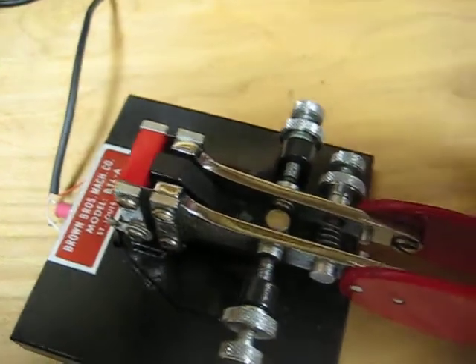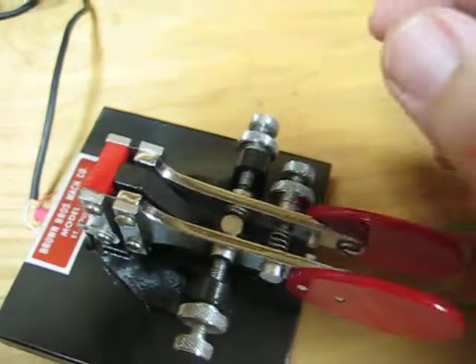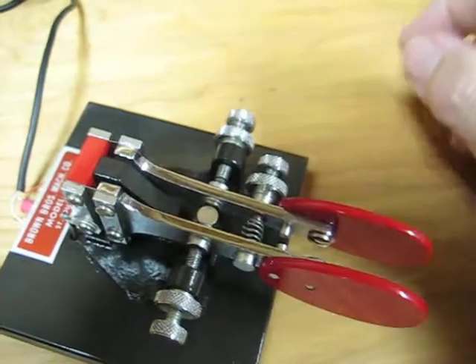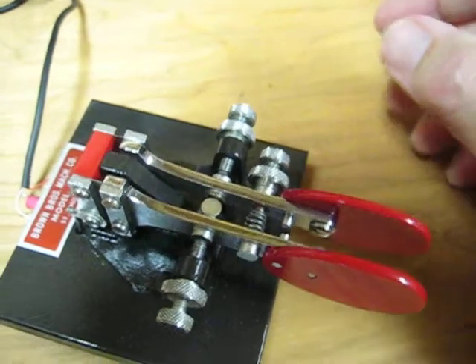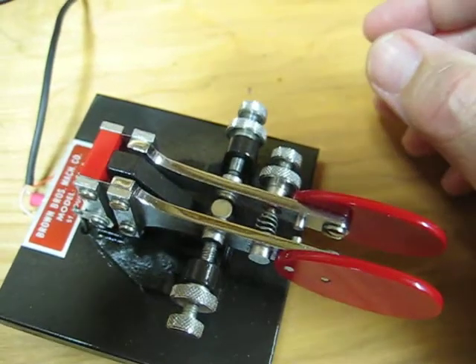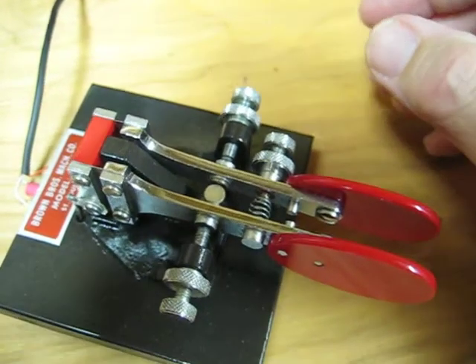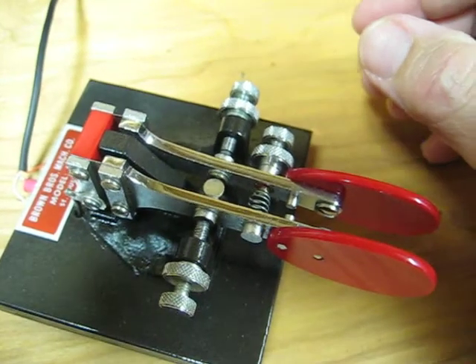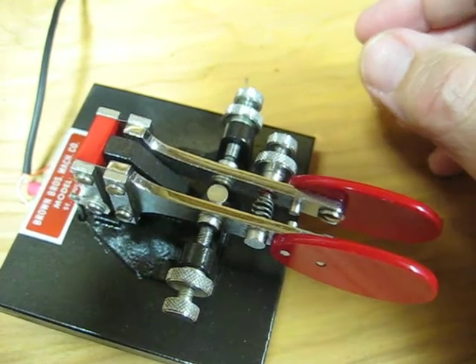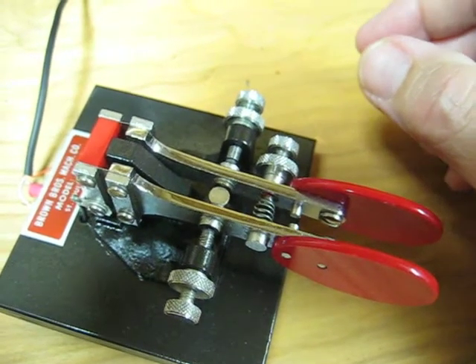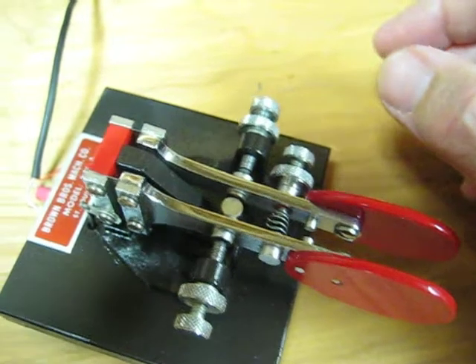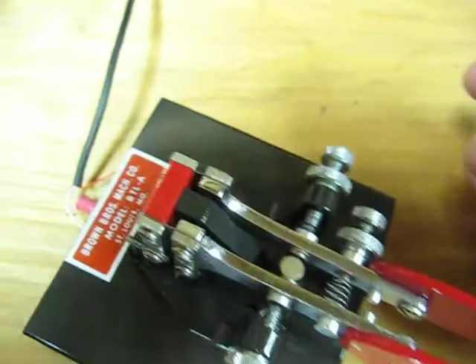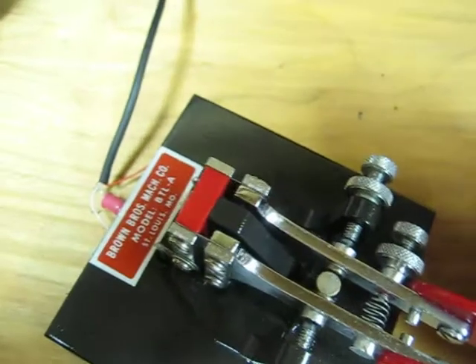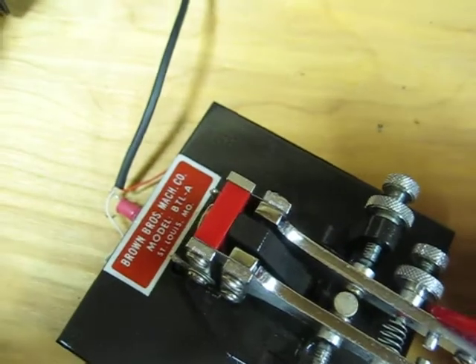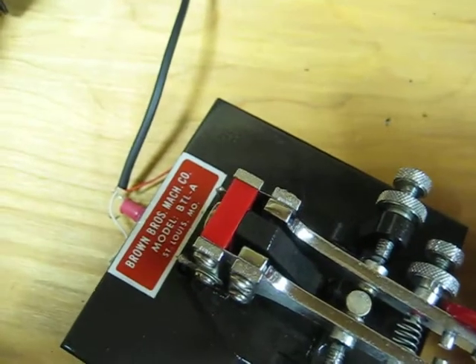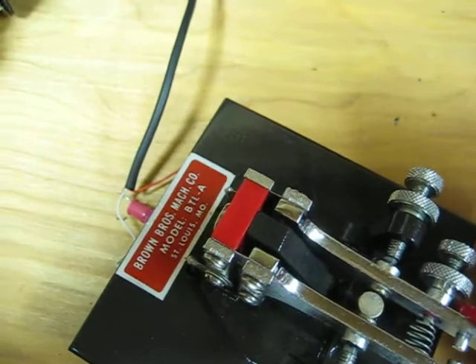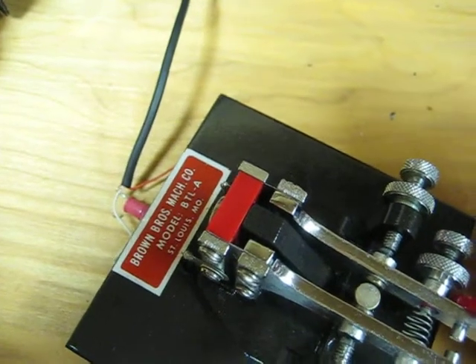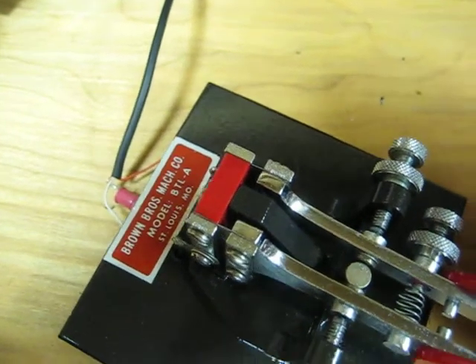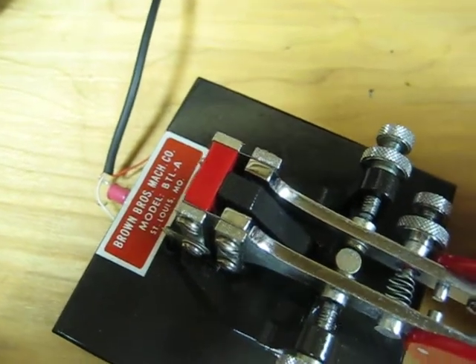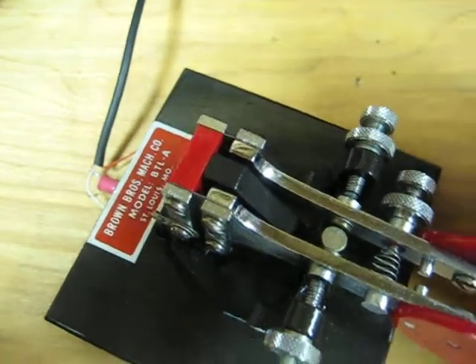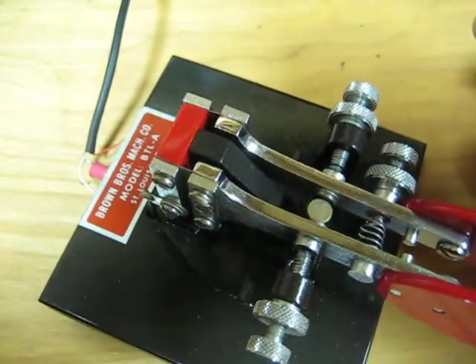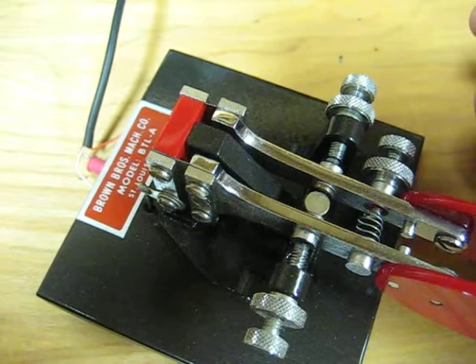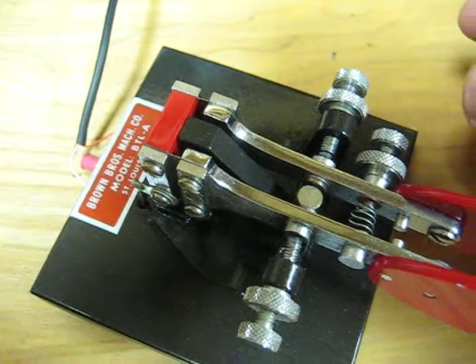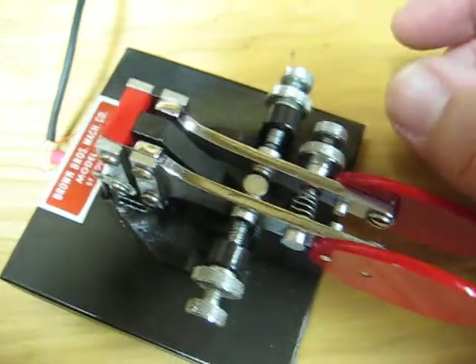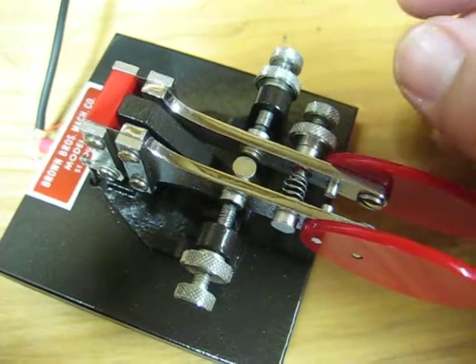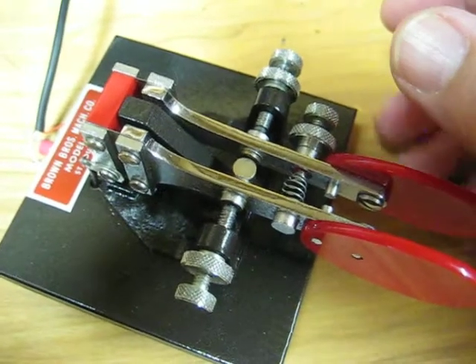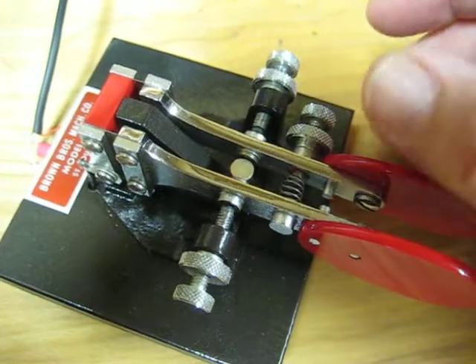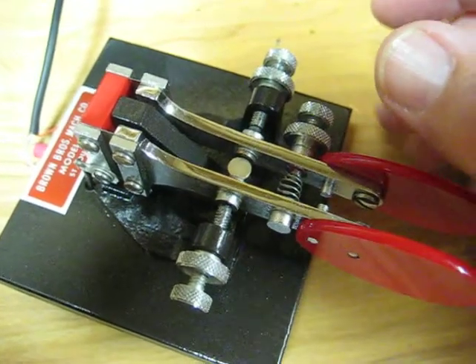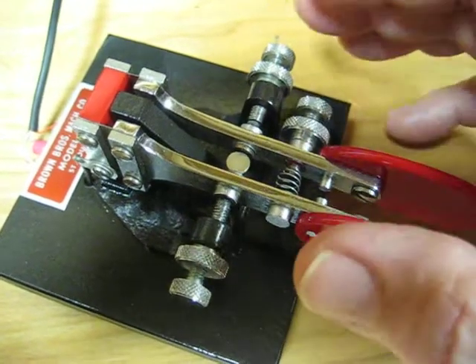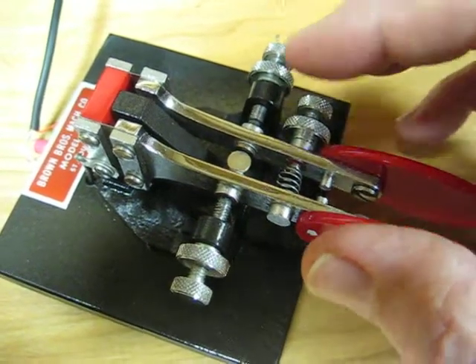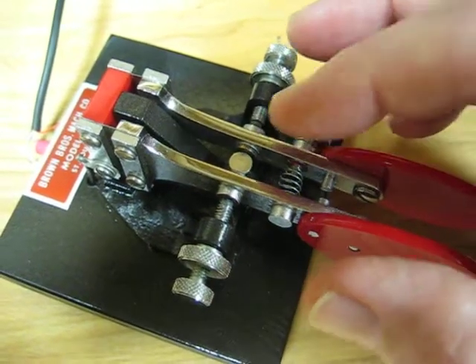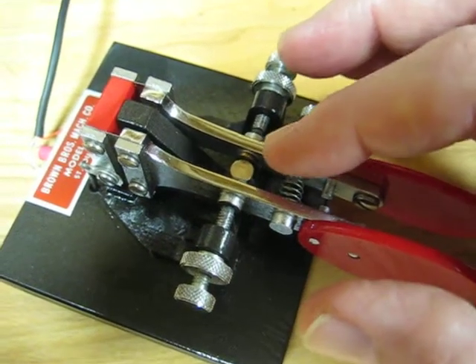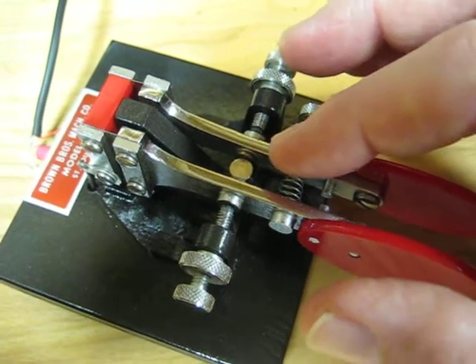This is N4LQ and this is my Brown Brothers BTL-A paddle. This is the last version of their Keyer paddle that they made.